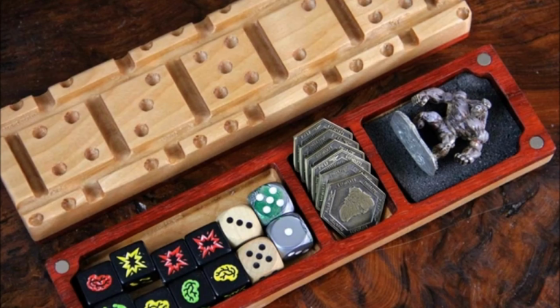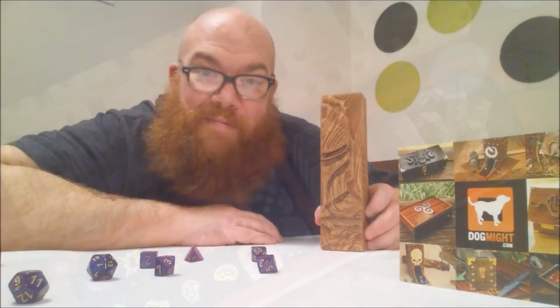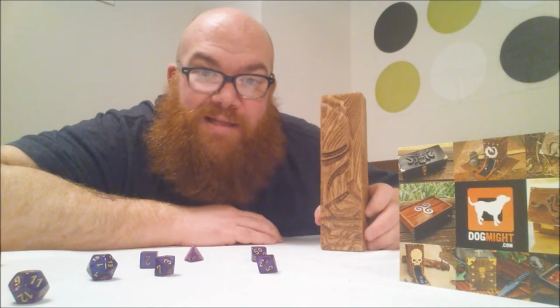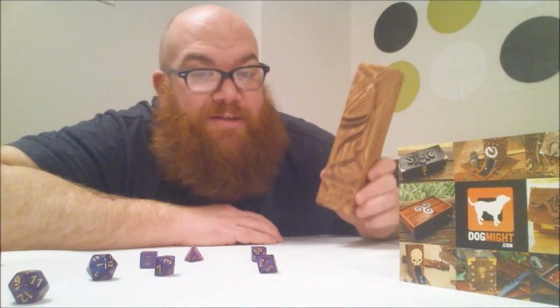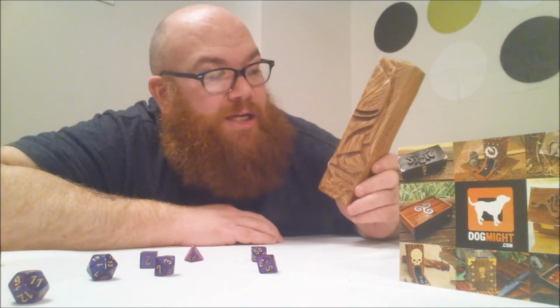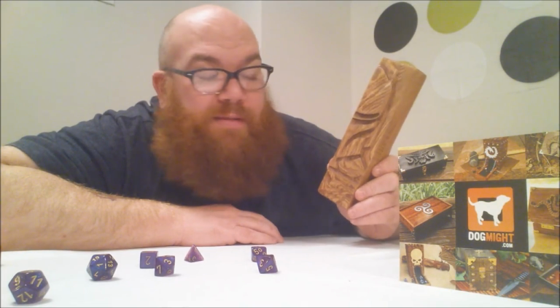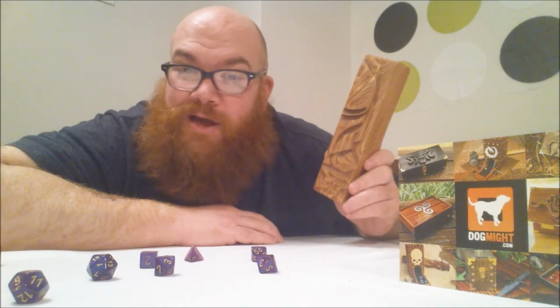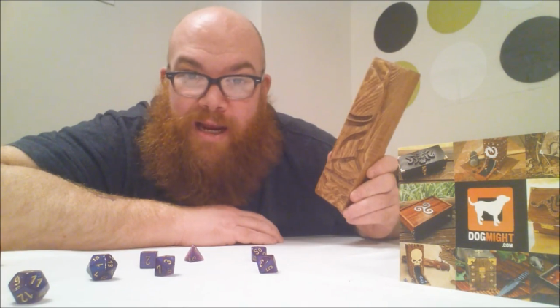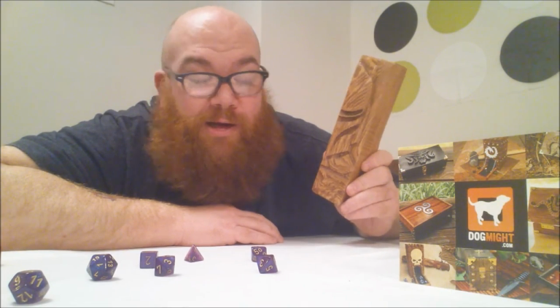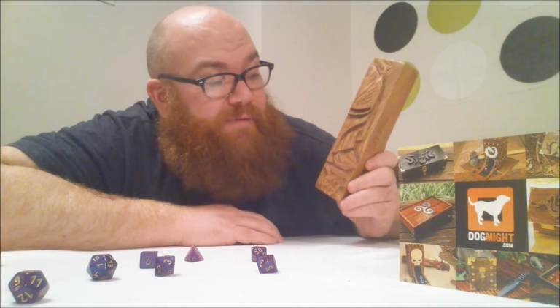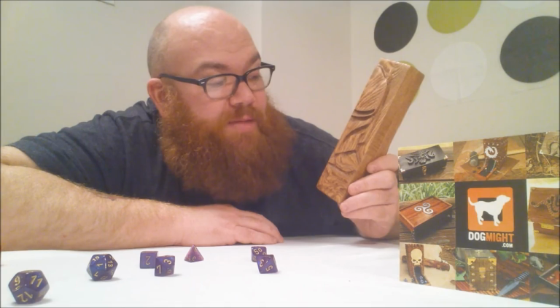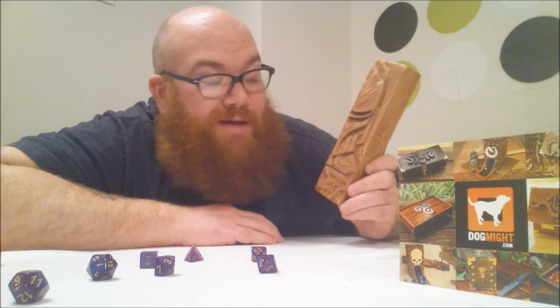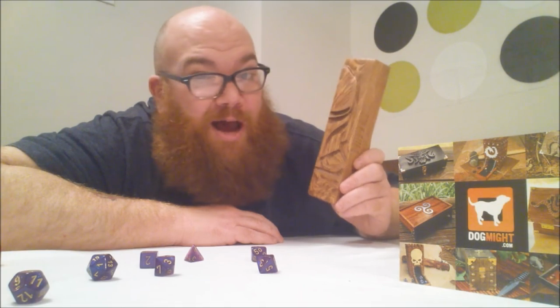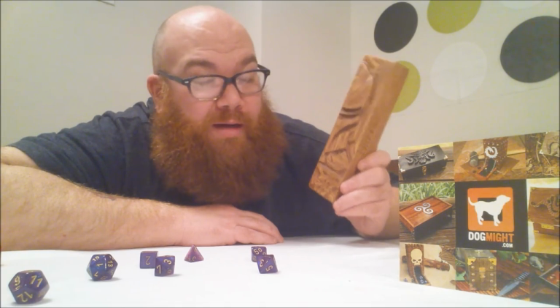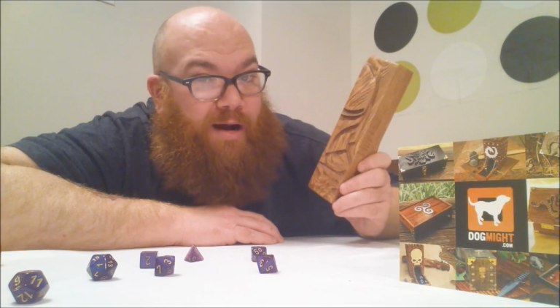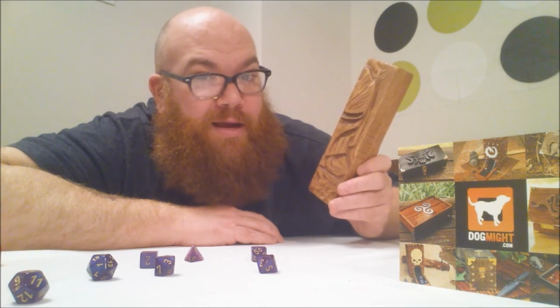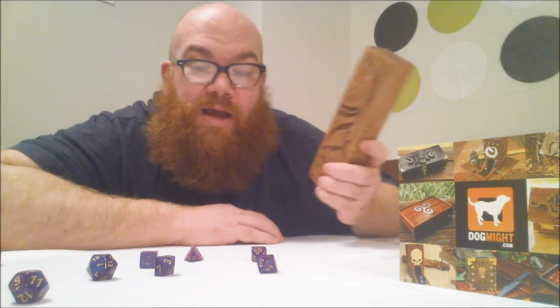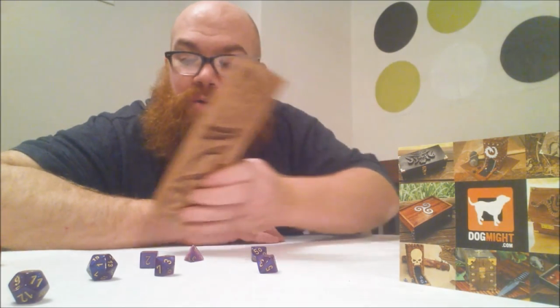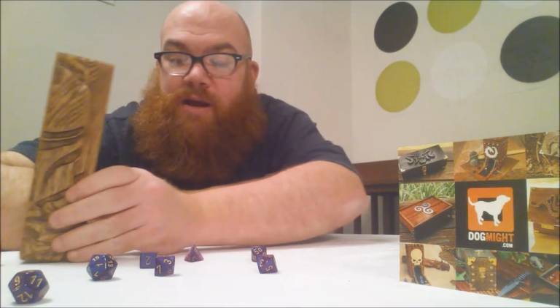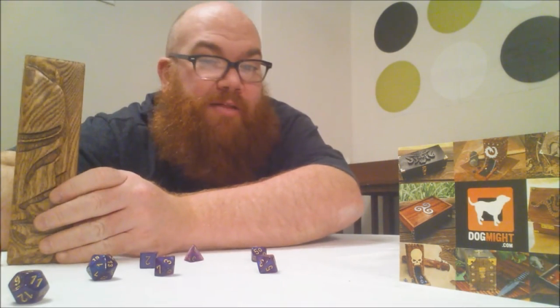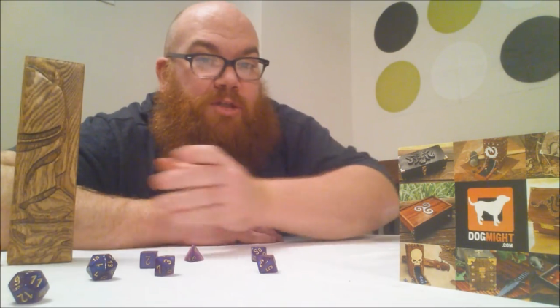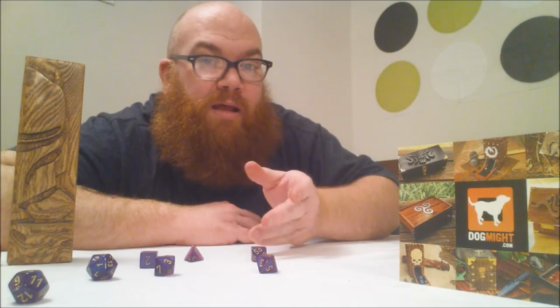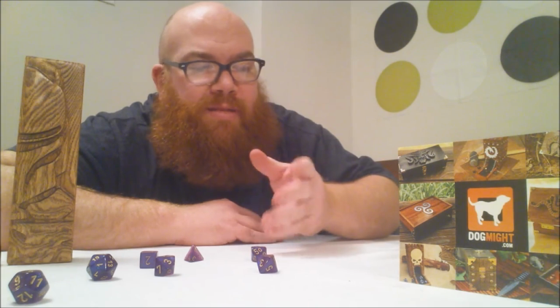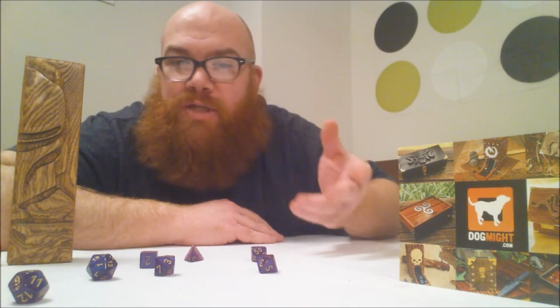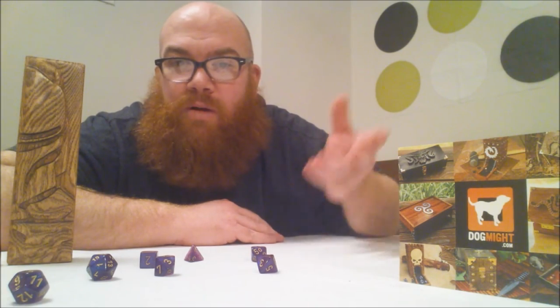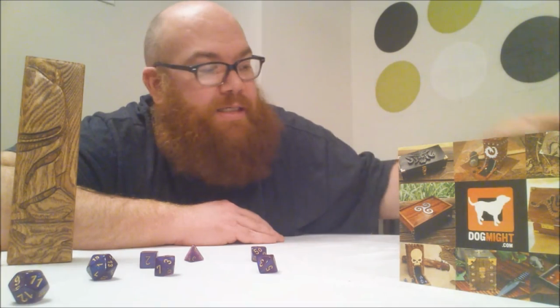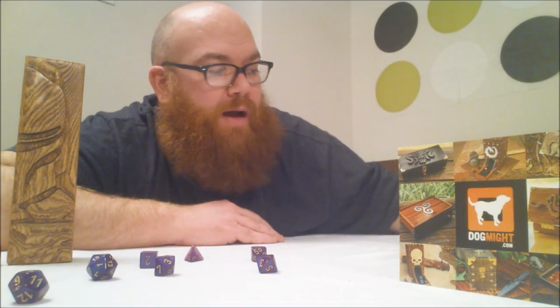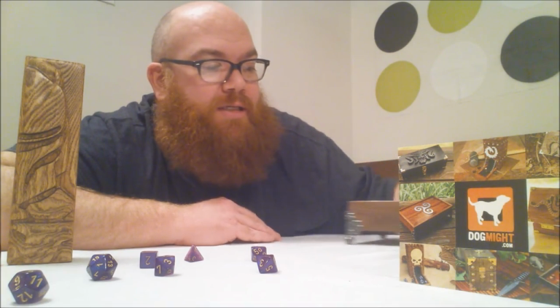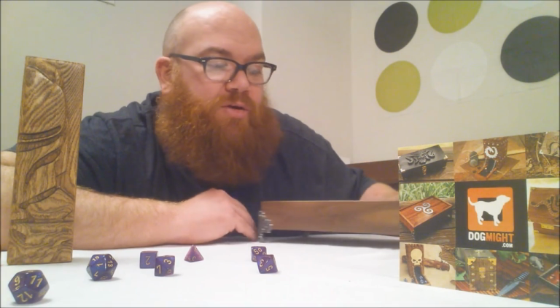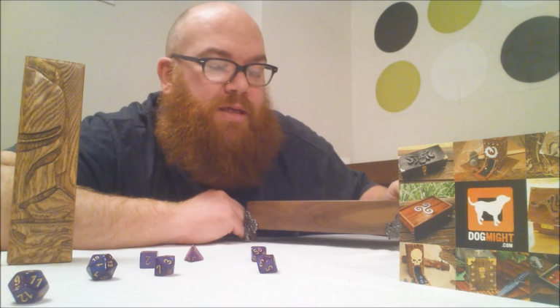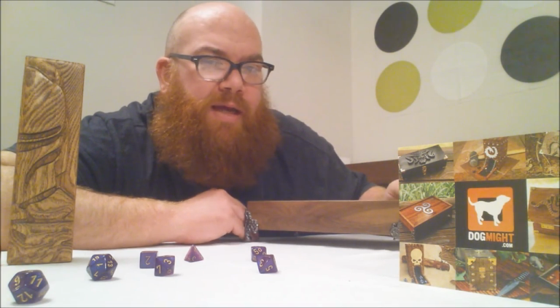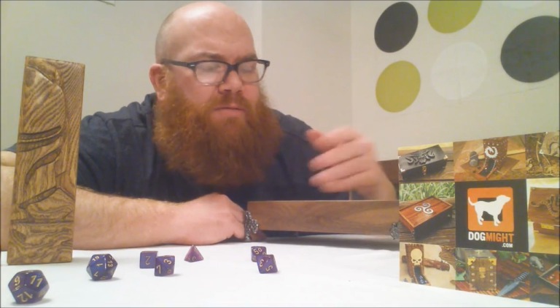And that, my friends, is the Dragon Sheath by Dog Might — creative craftsmanship on a top quality product. They also offer a number of other items as well: towers, deck boxes, and dice trays.